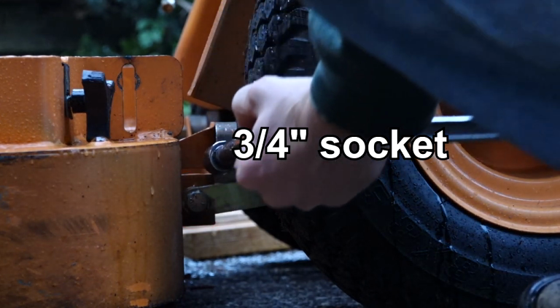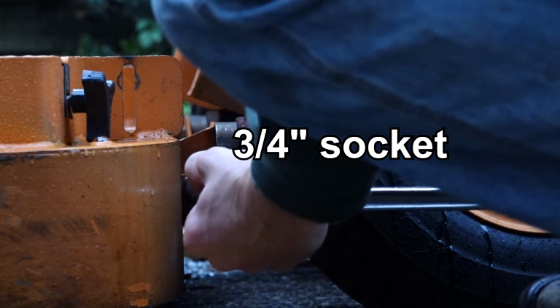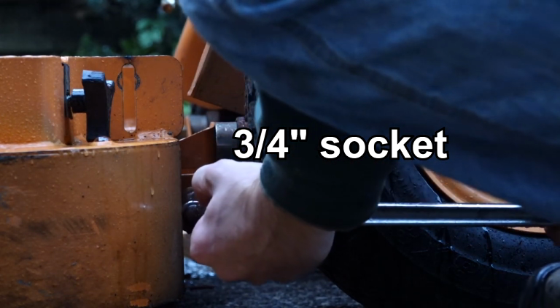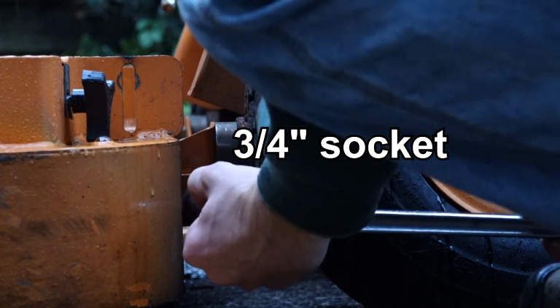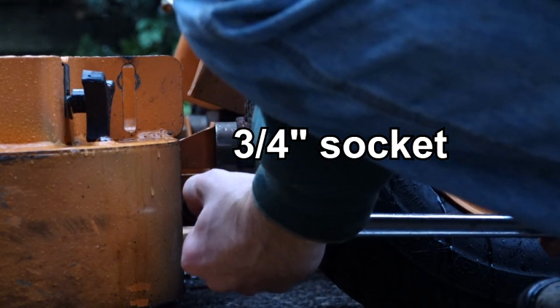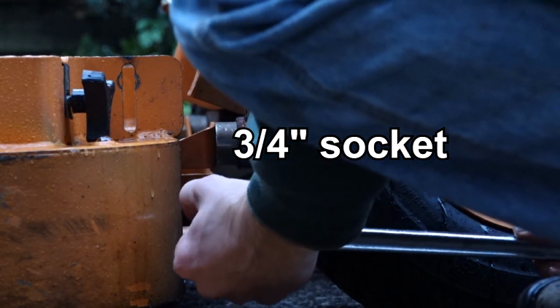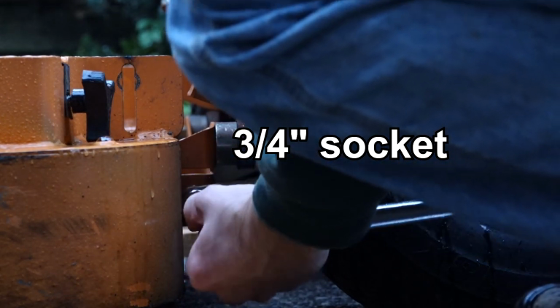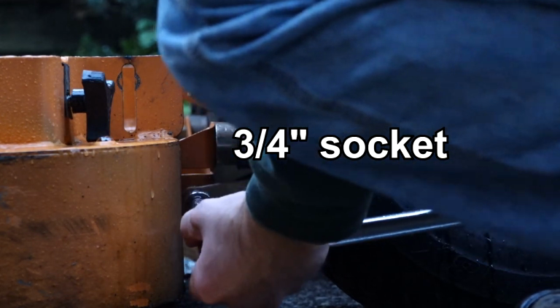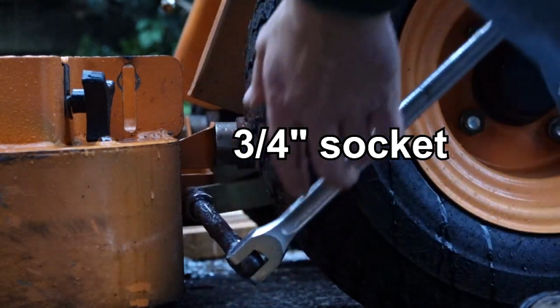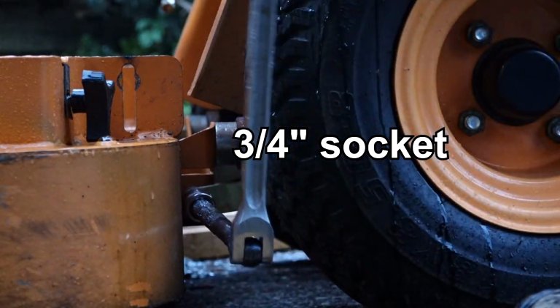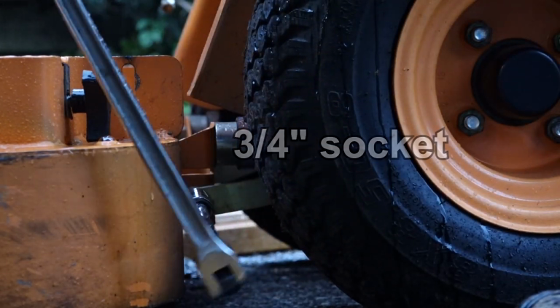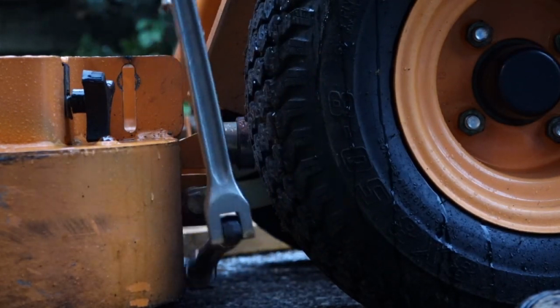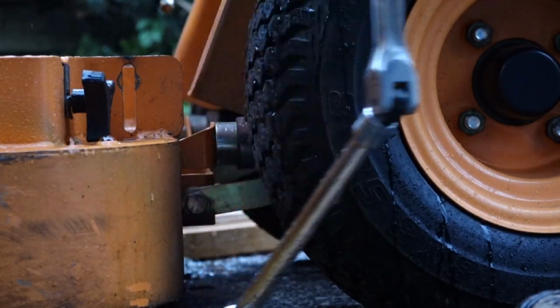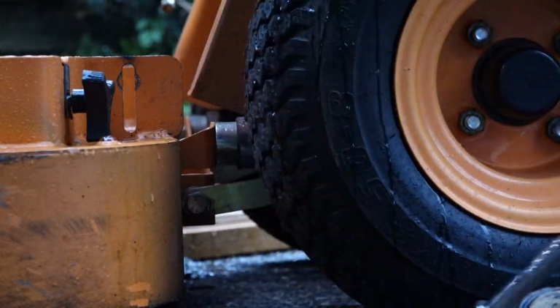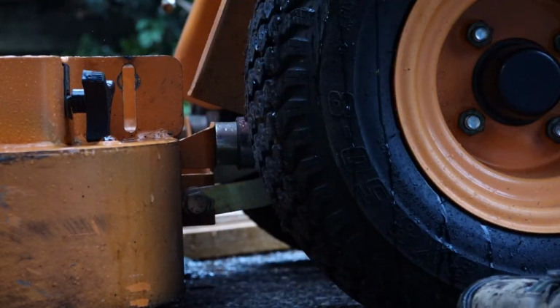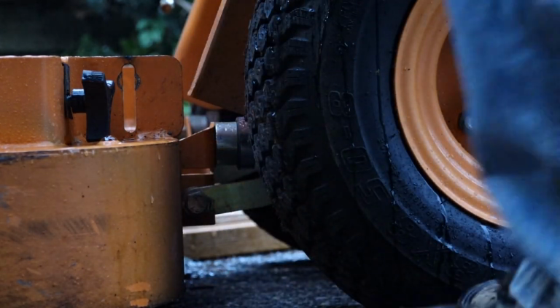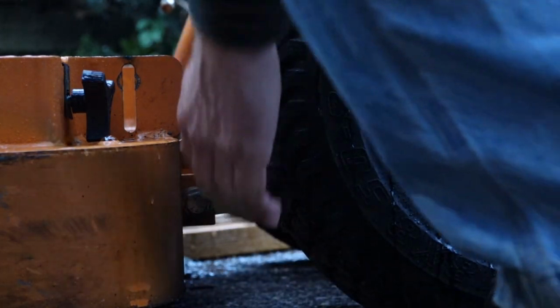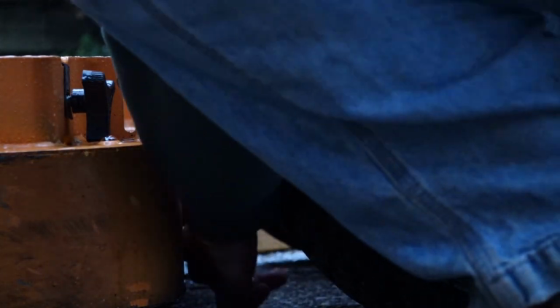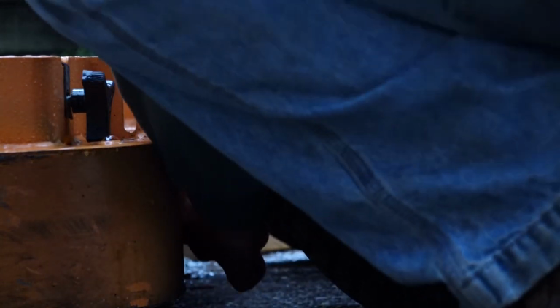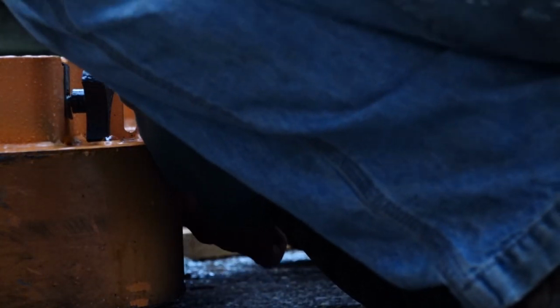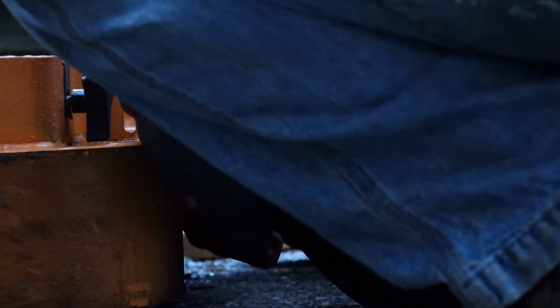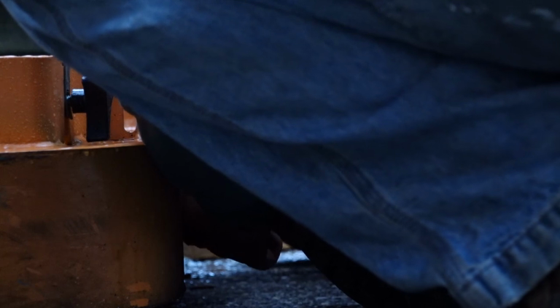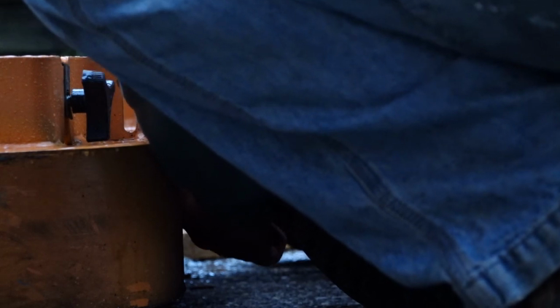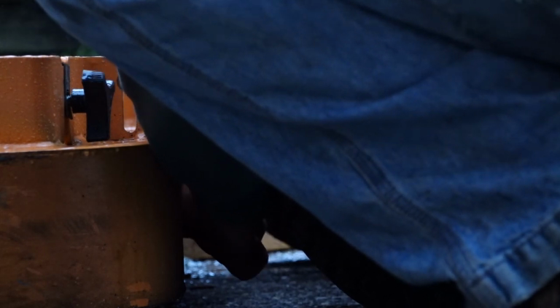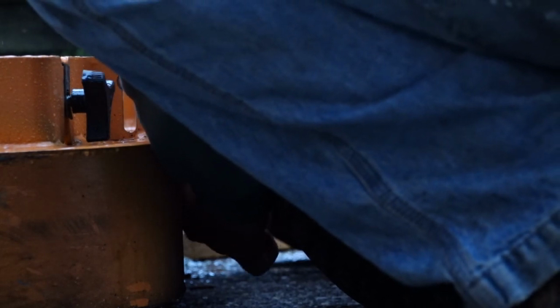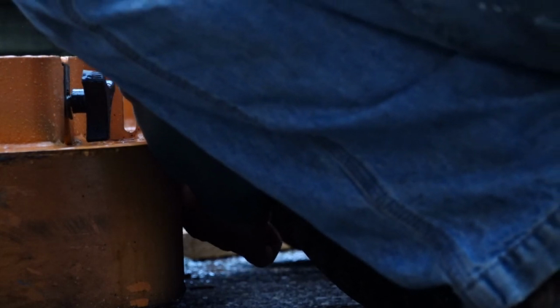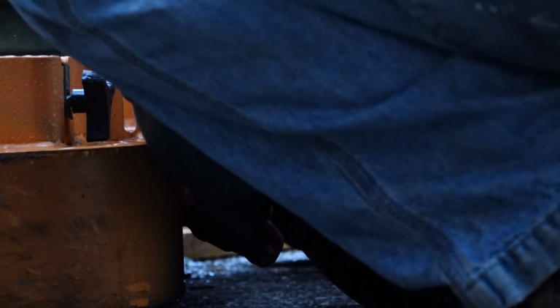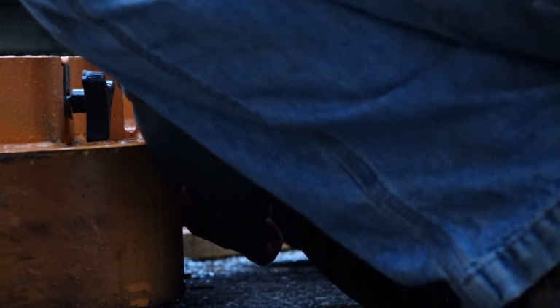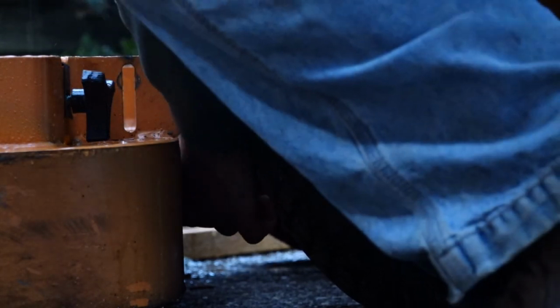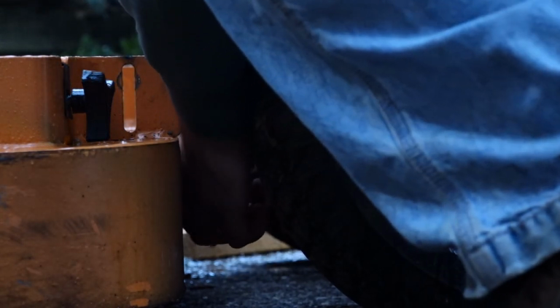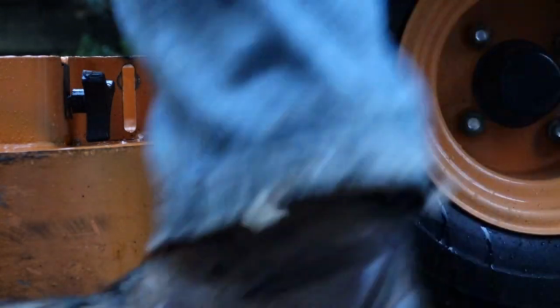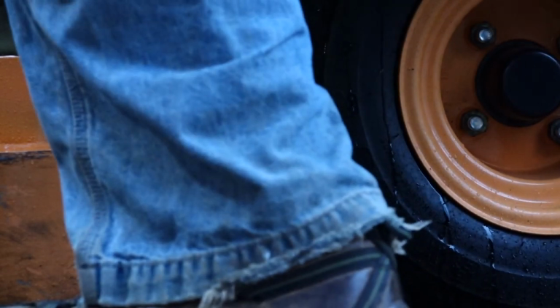Remove this bolt on each side of the mower with a long socket extension. It is easiest to remove with two sockets and ratchets. Here we have used a breaker bar to loosen the first turn a bit, as these bolts can be a bit tight.